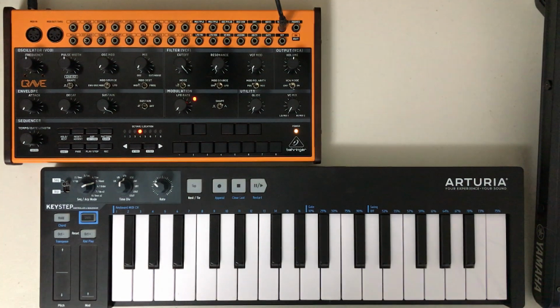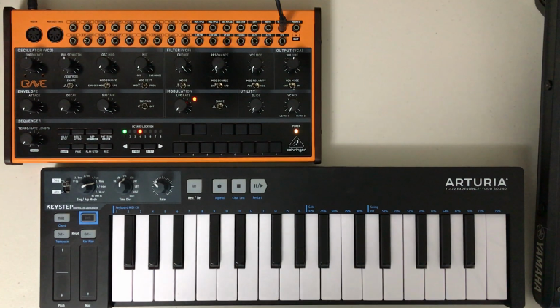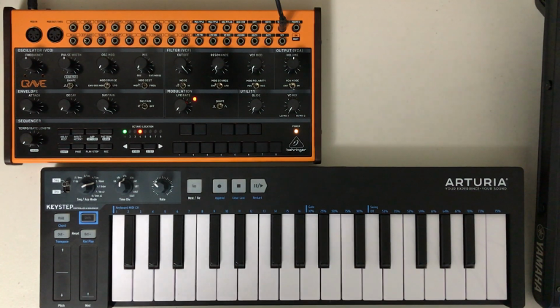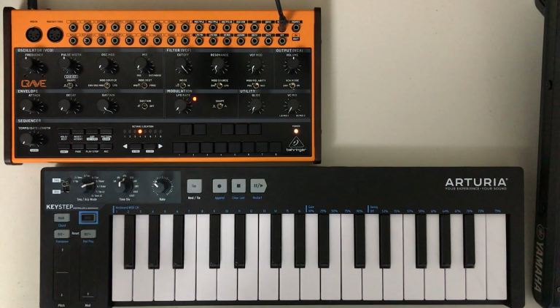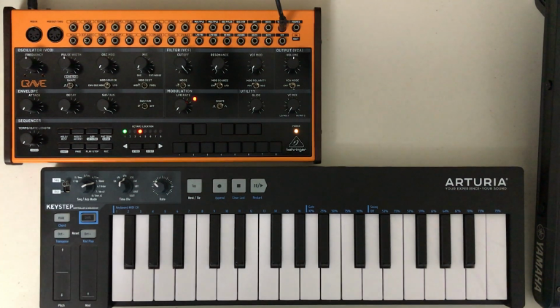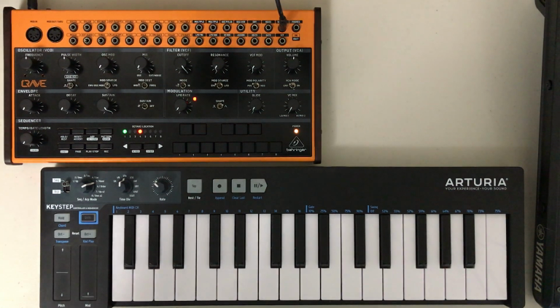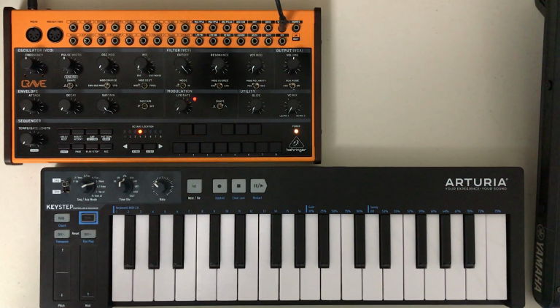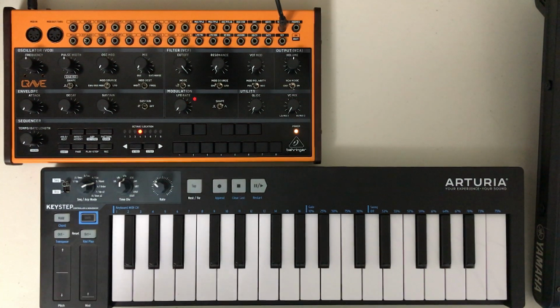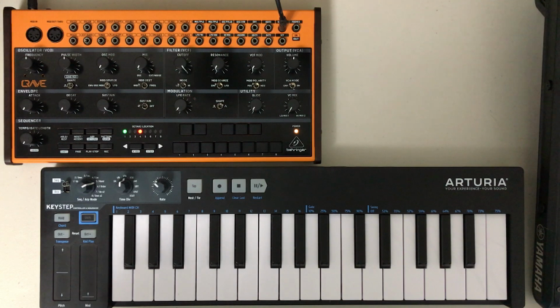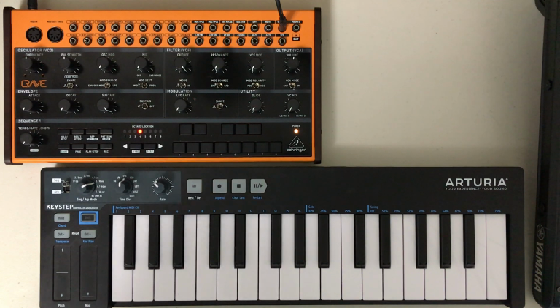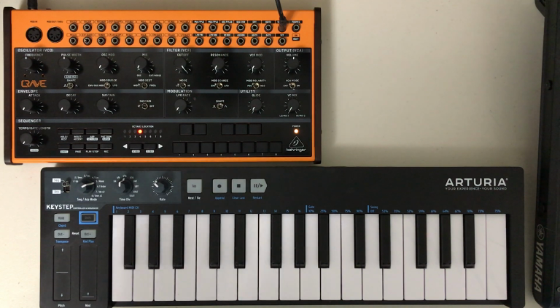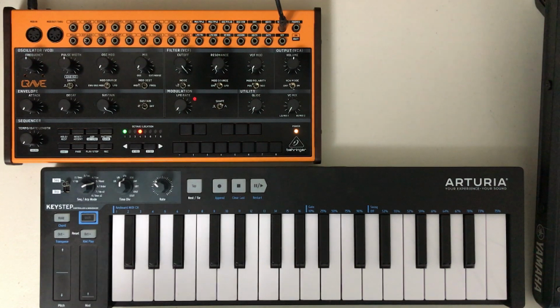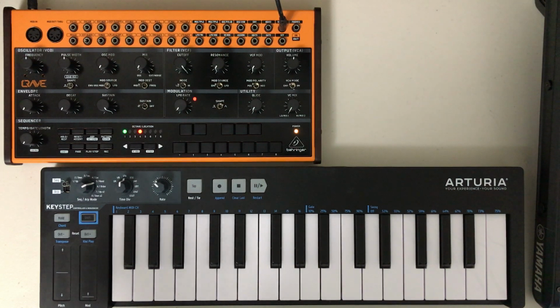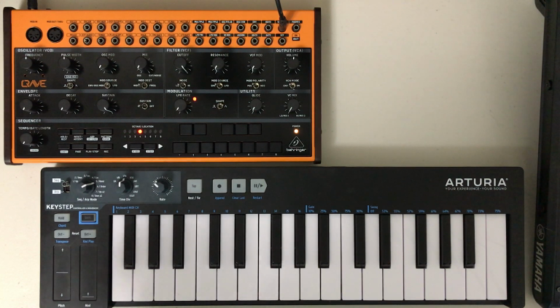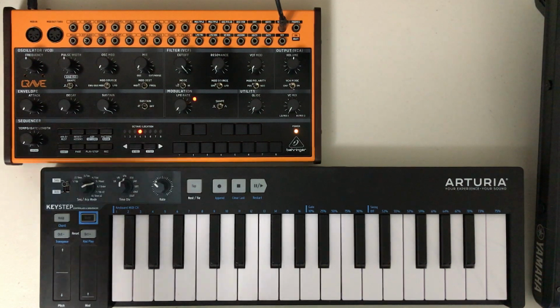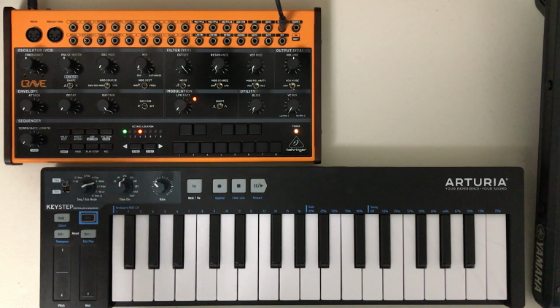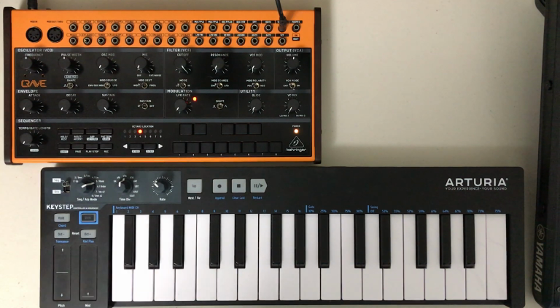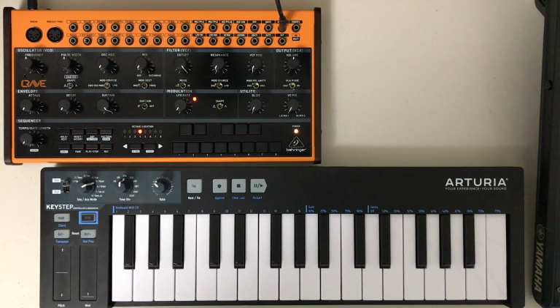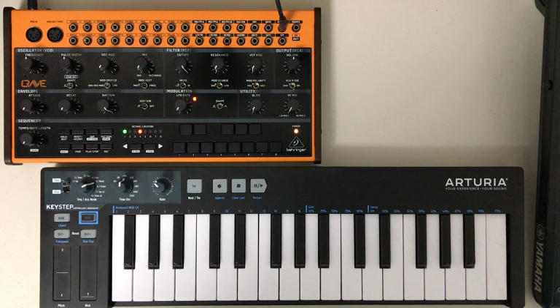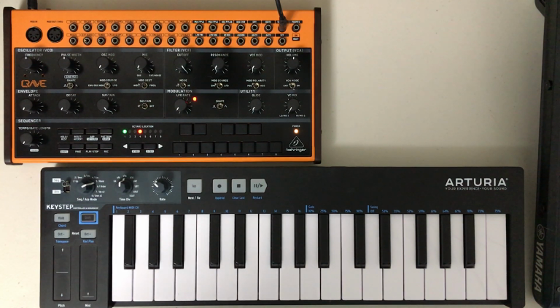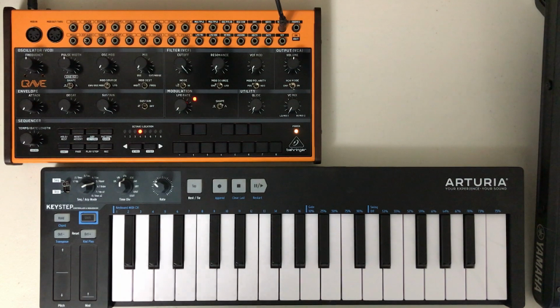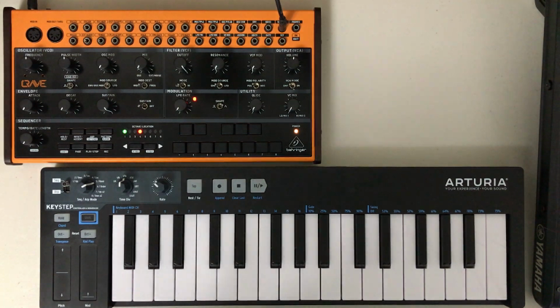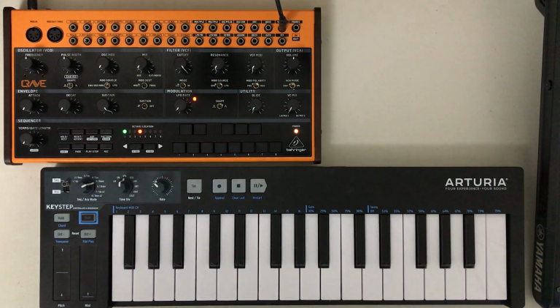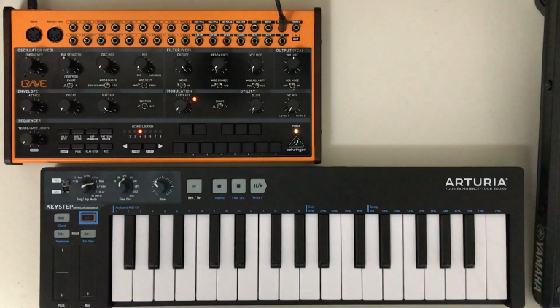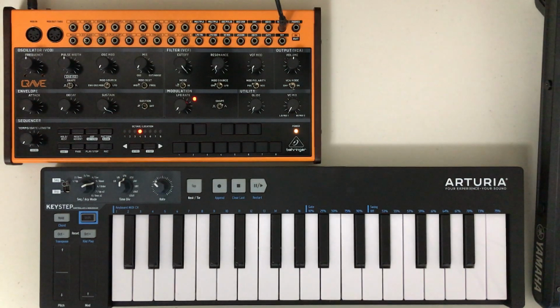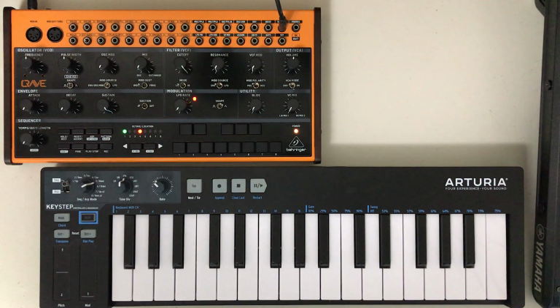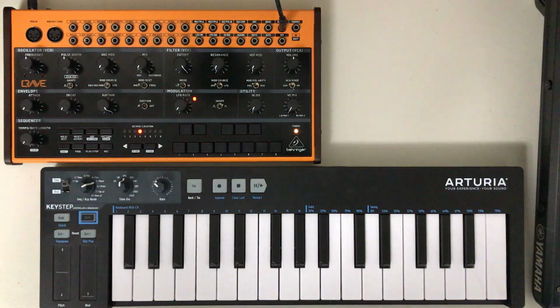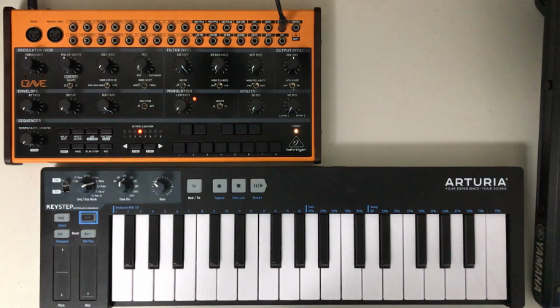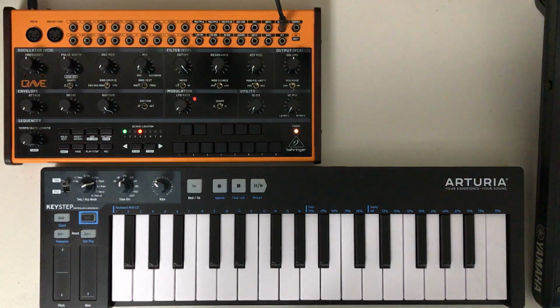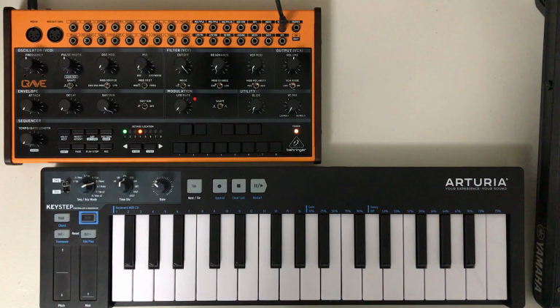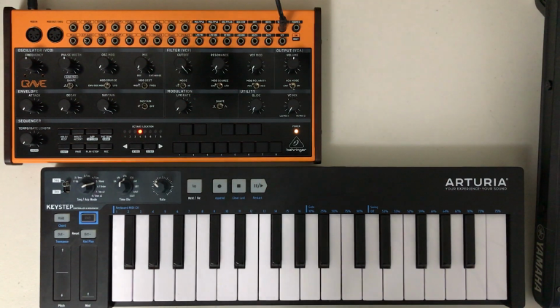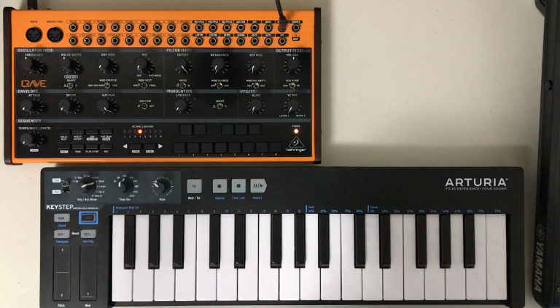In our previous video, I mentioned I'd show you how to hook up a MIDI keyboard to this. We went for the most basic installation startup that we could in the last one. Adding a MIDI keyboard is barely more complicated.